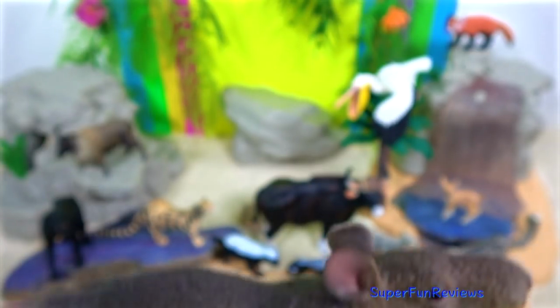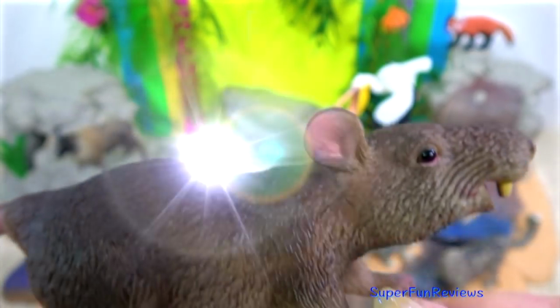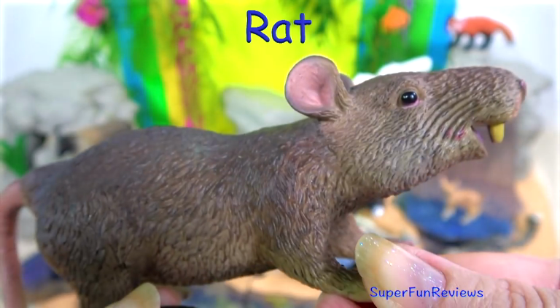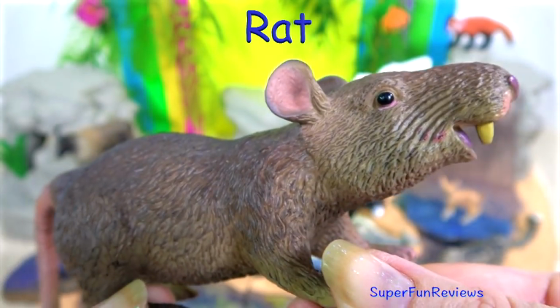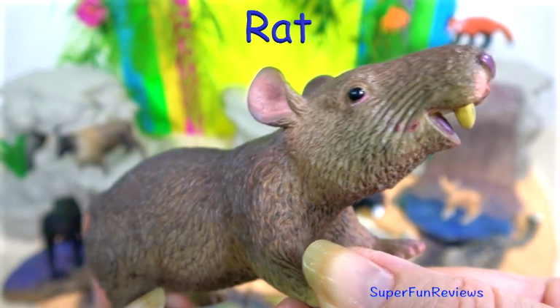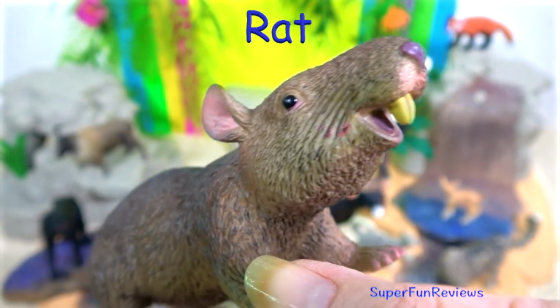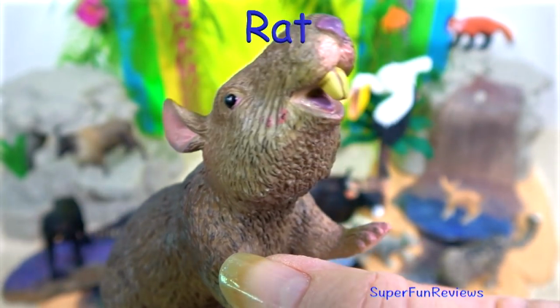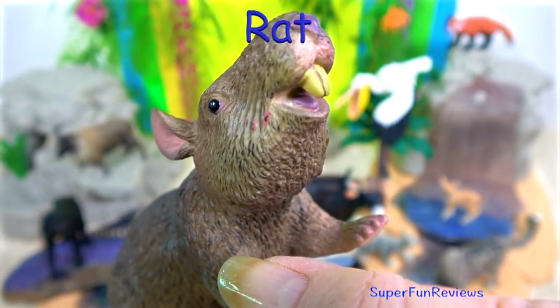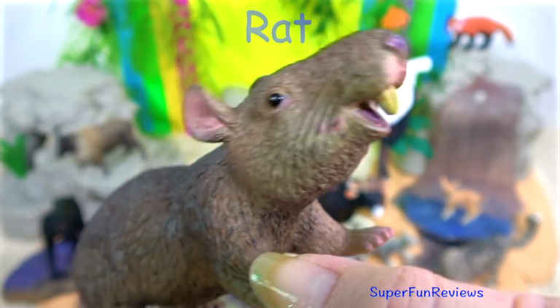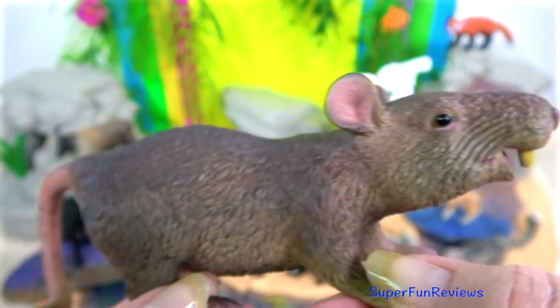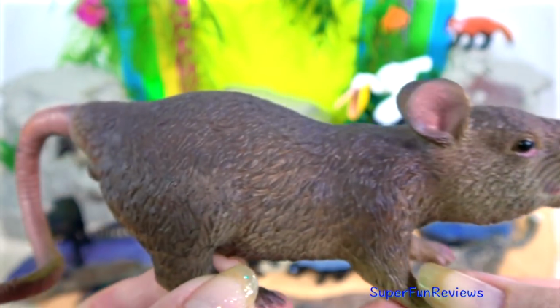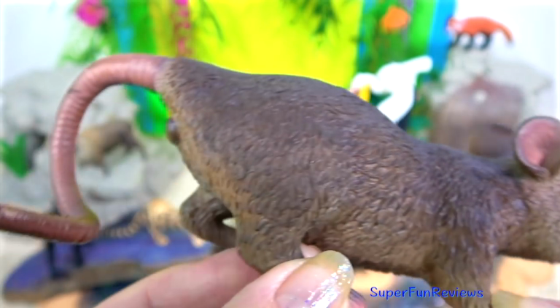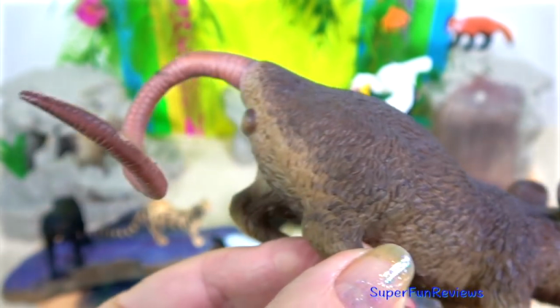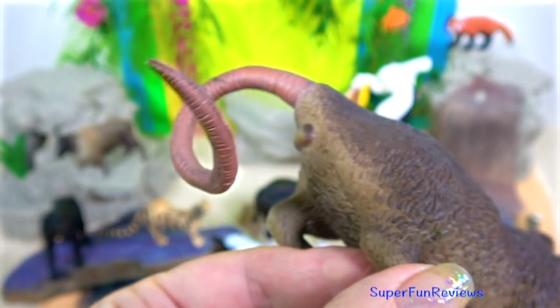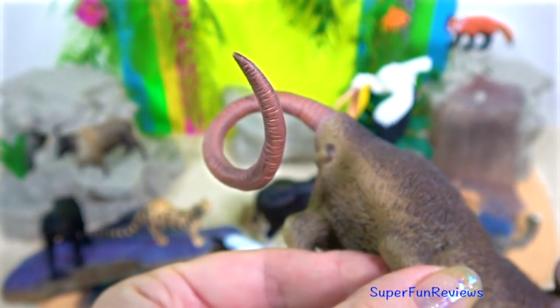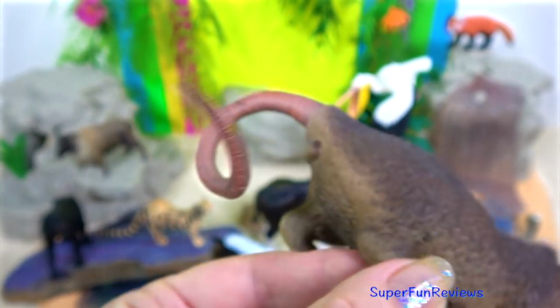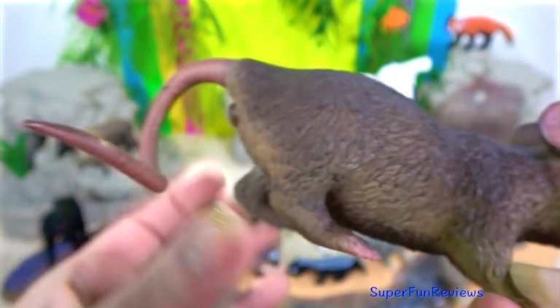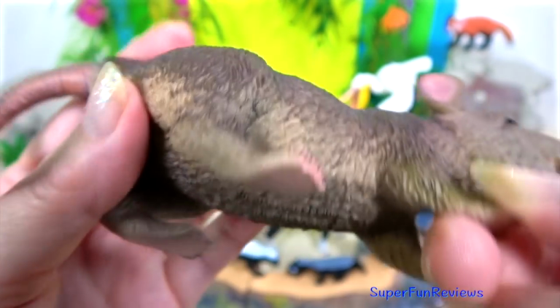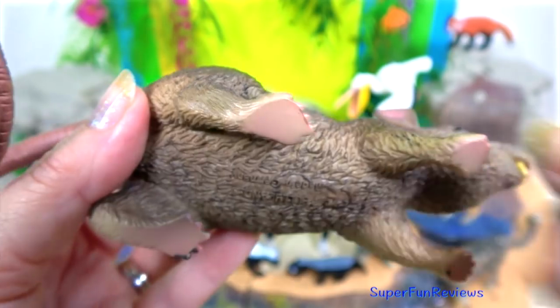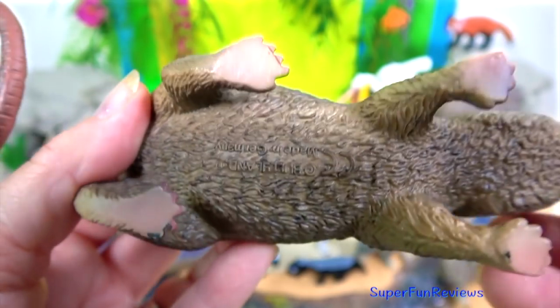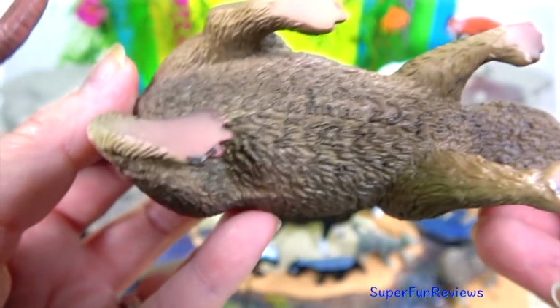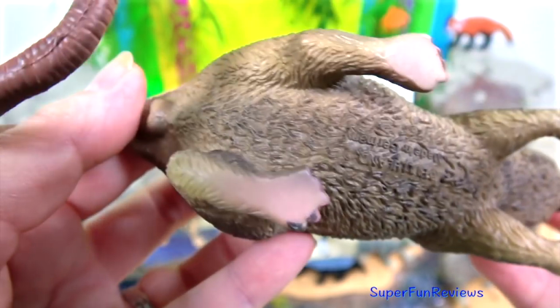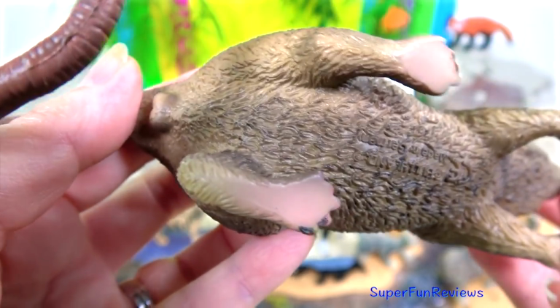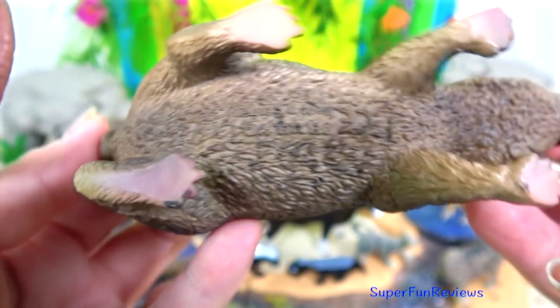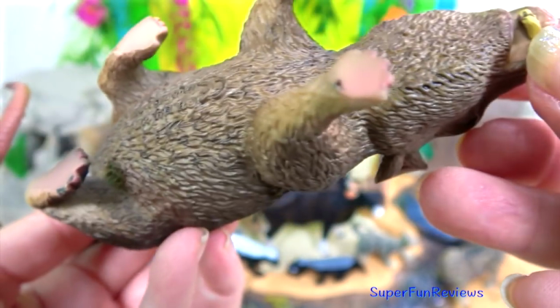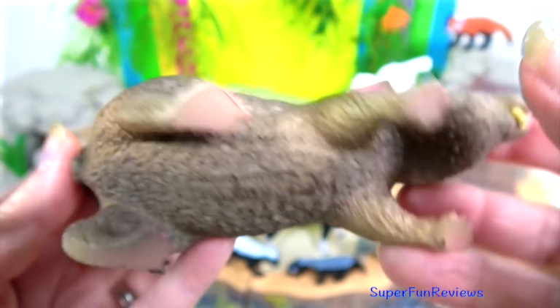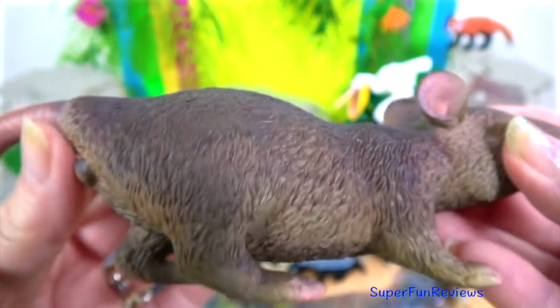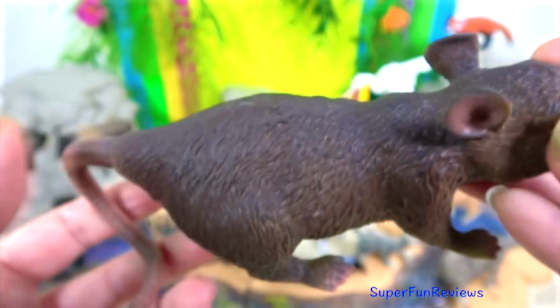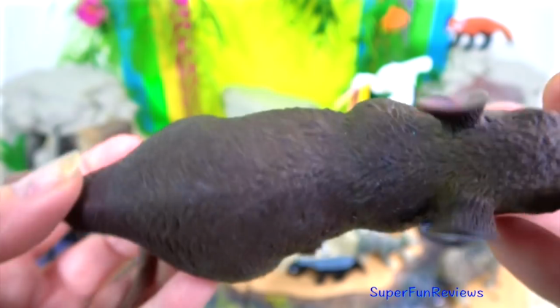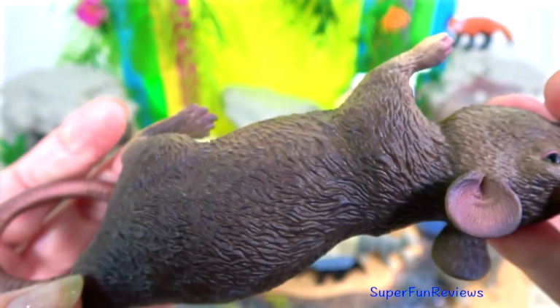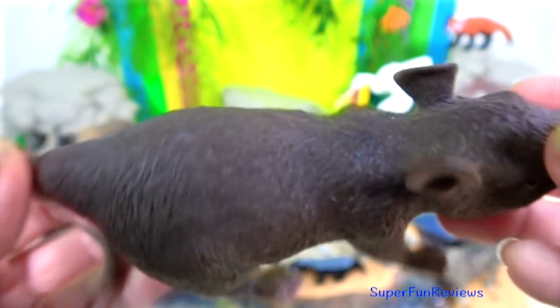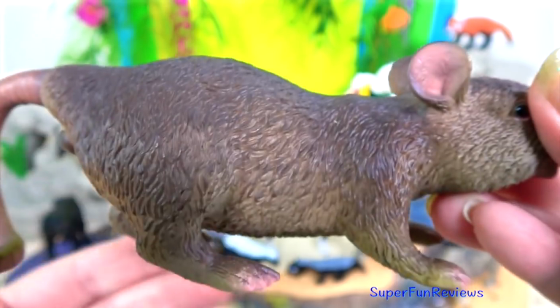The rat — there are various medium-sized long-tailed rodents. In Indian tradition, rats are seen as the vehicle of Ganesha, and a rat statue is always found in a temple of Ganesha.